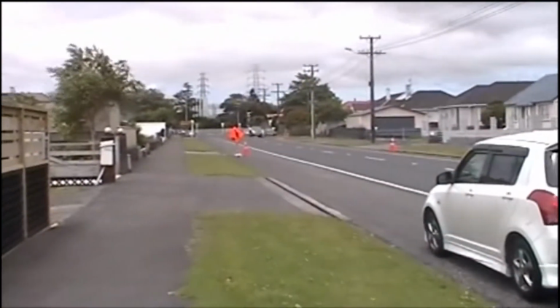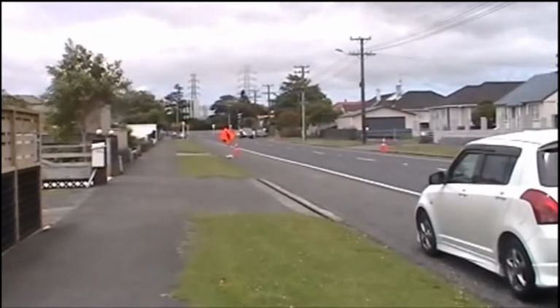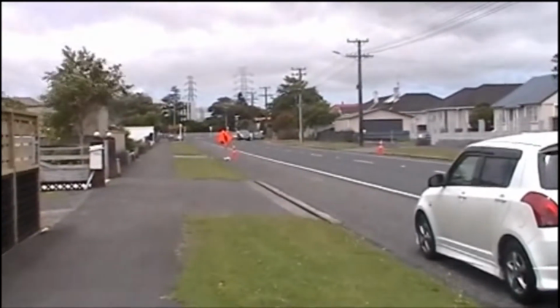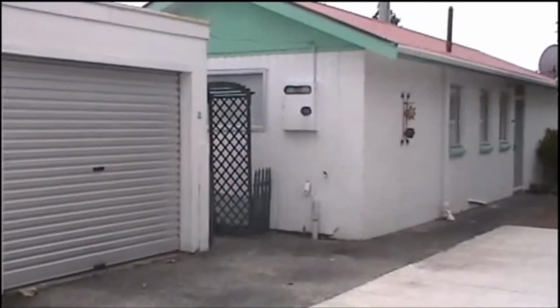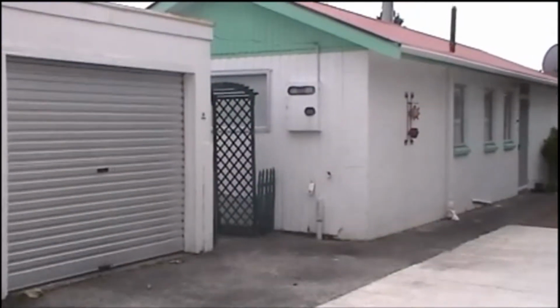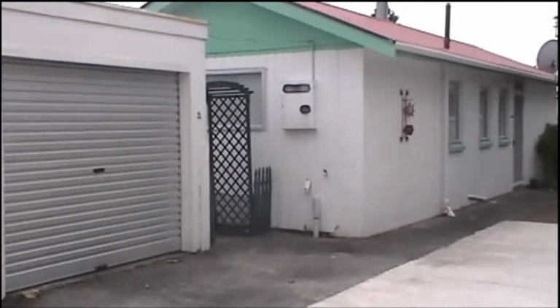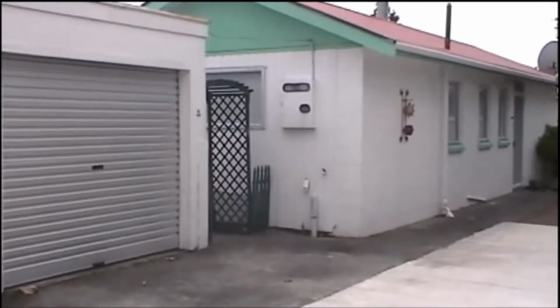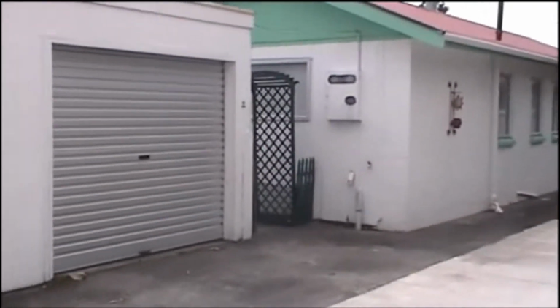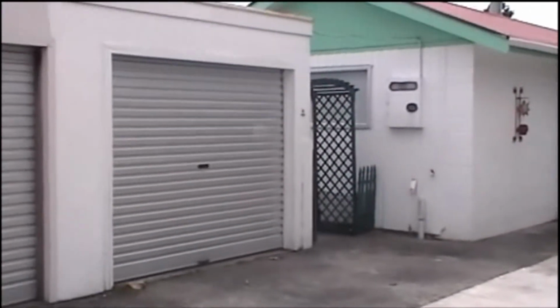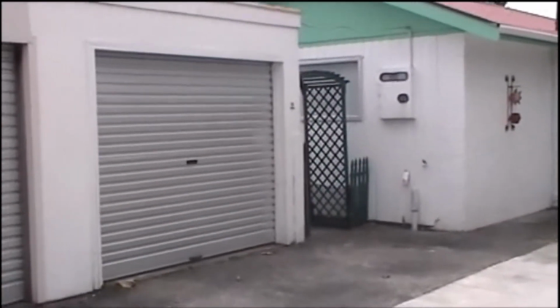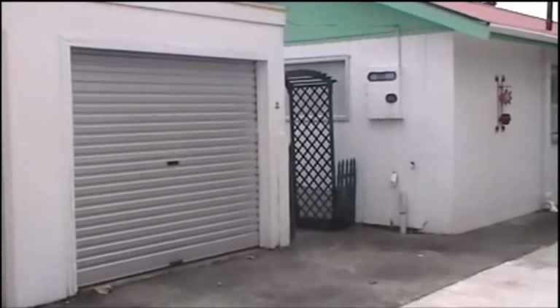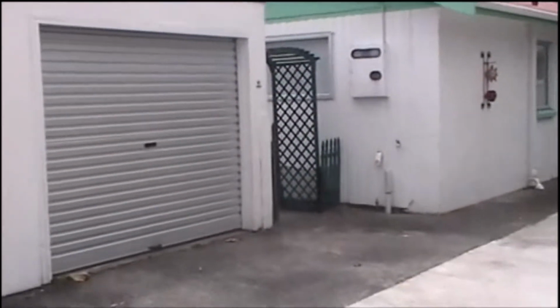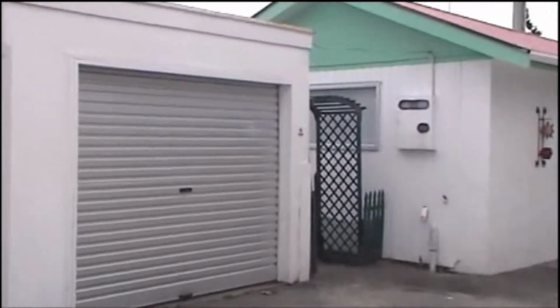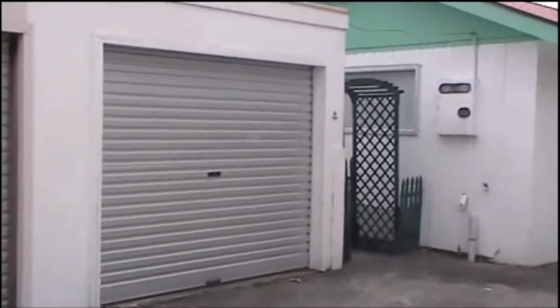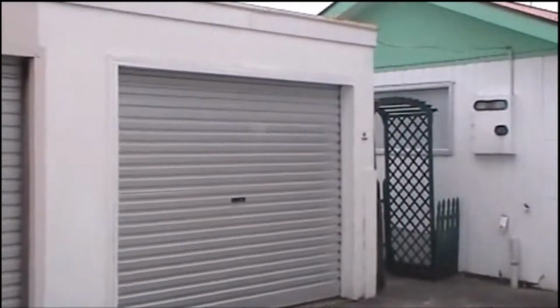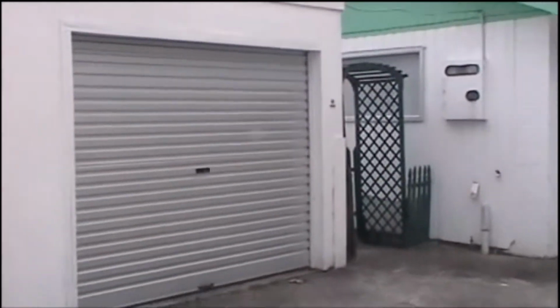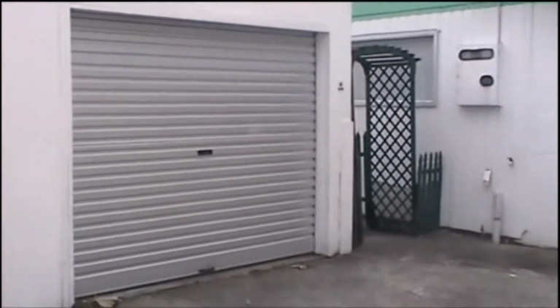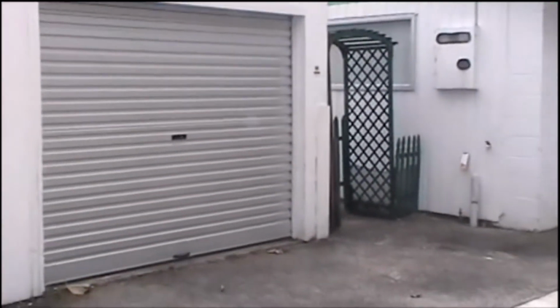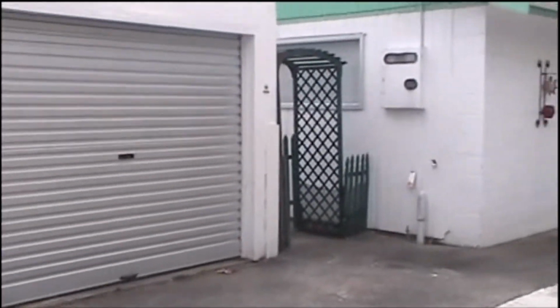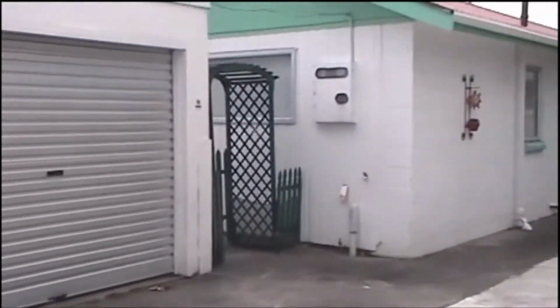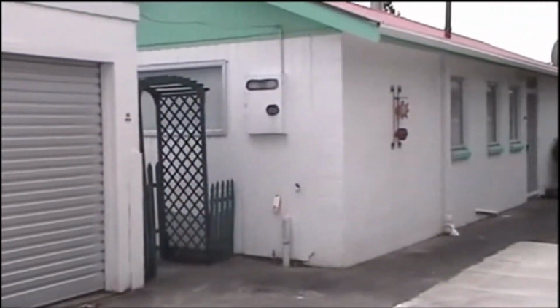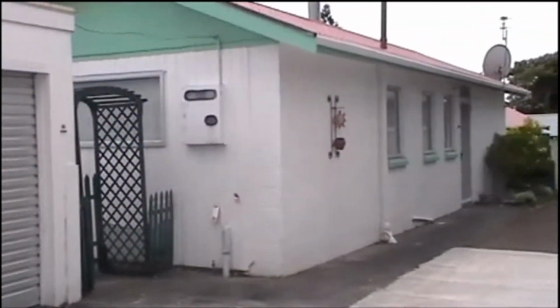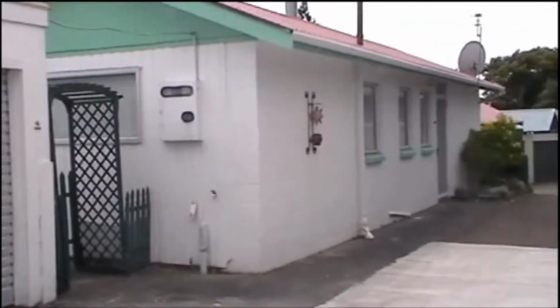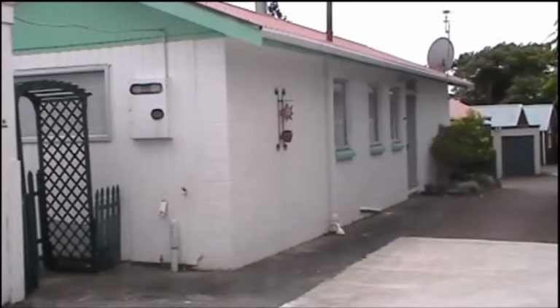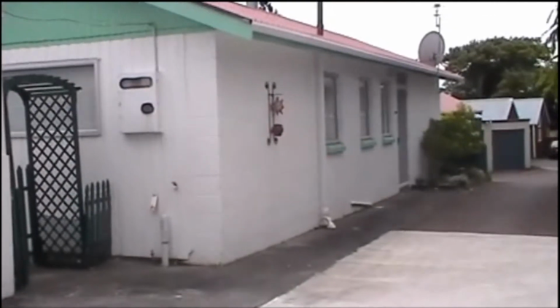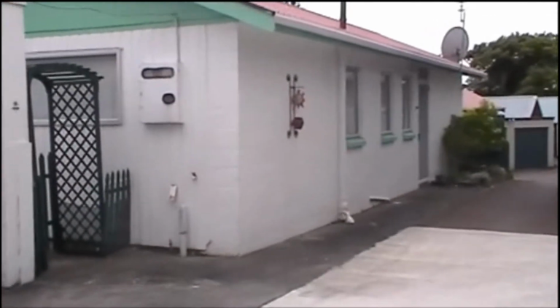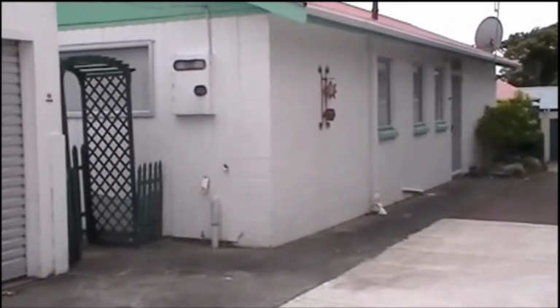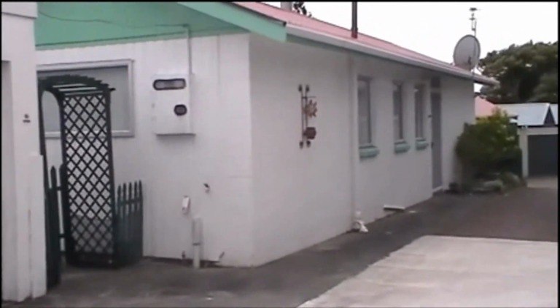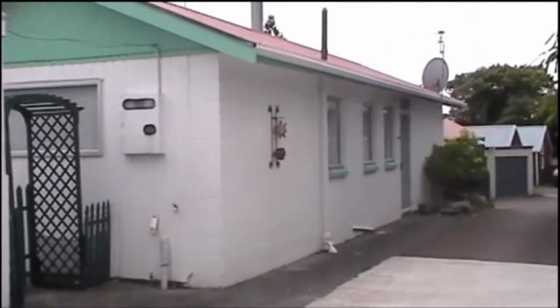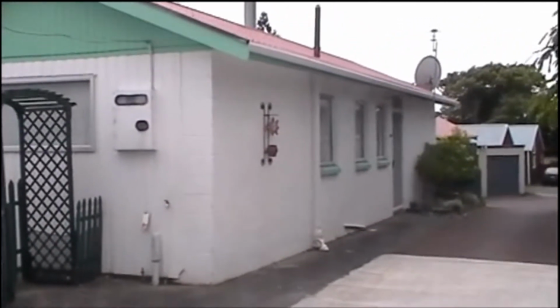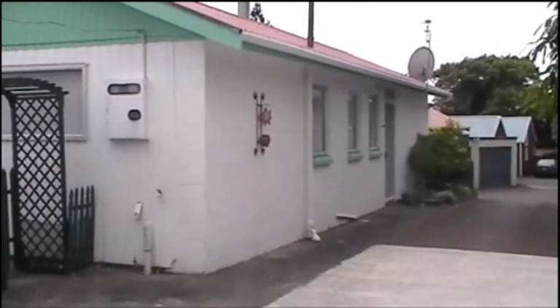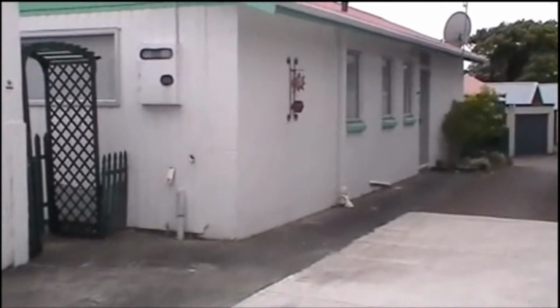We will go in and have a look. Coming down the driveway, the shed there — a single lock-up shed. That is the 2 bedroom unit.